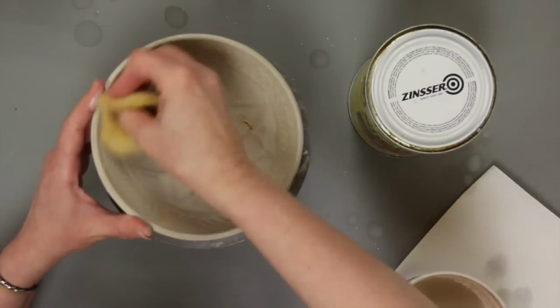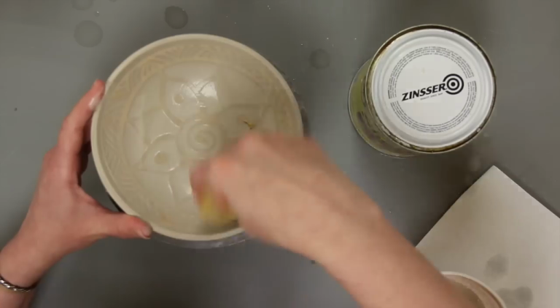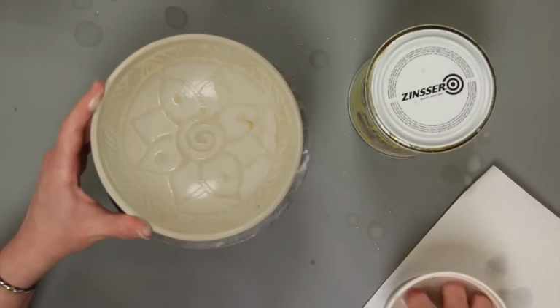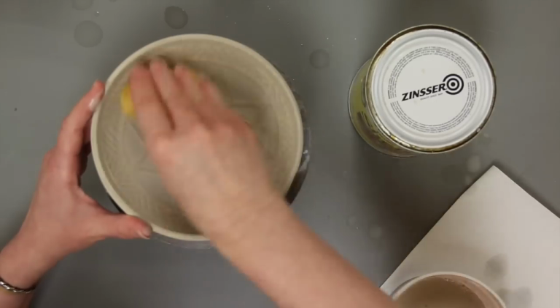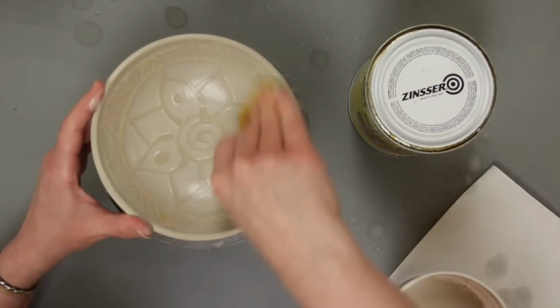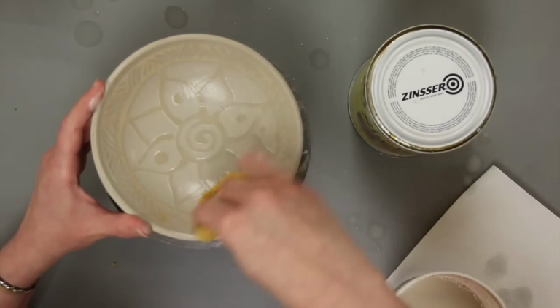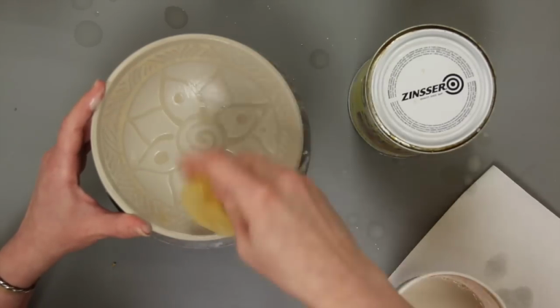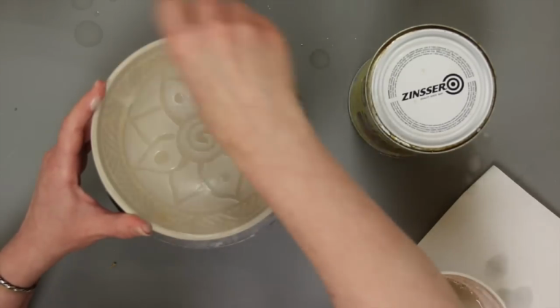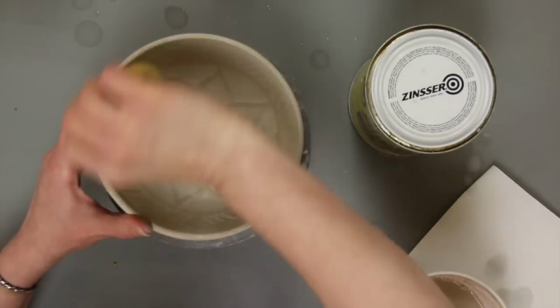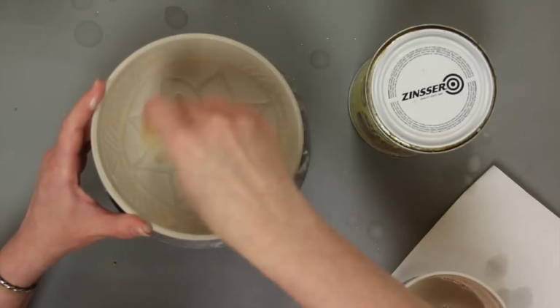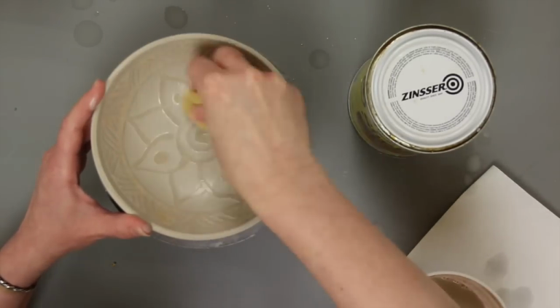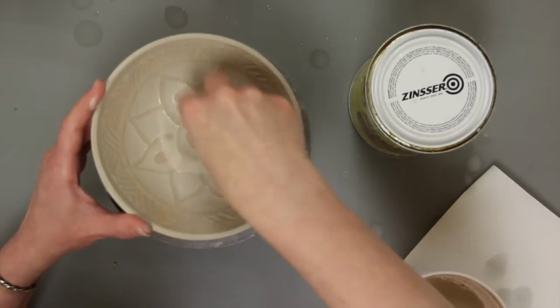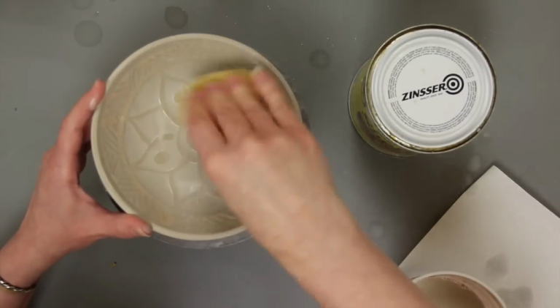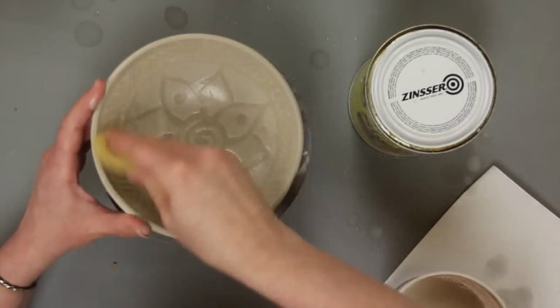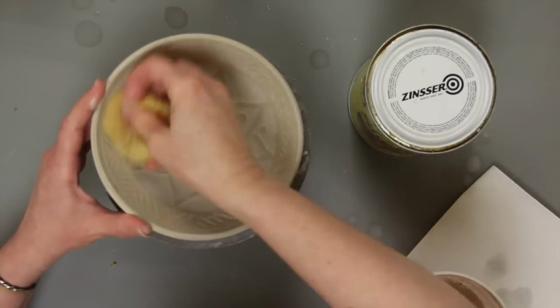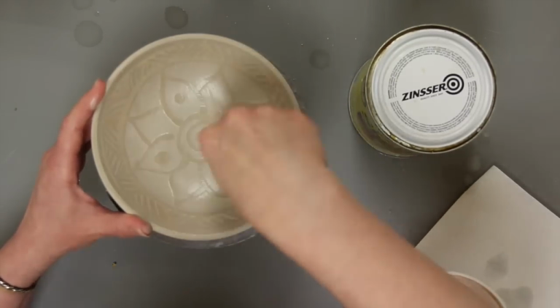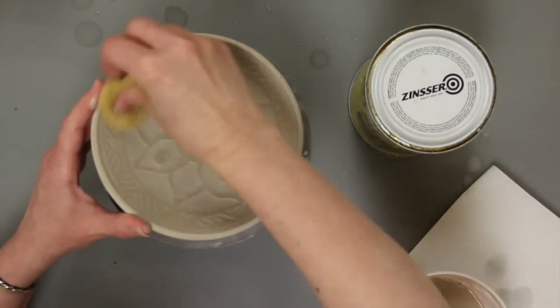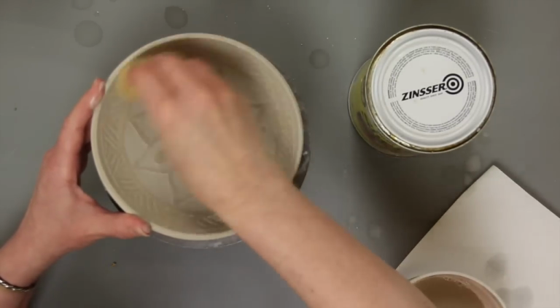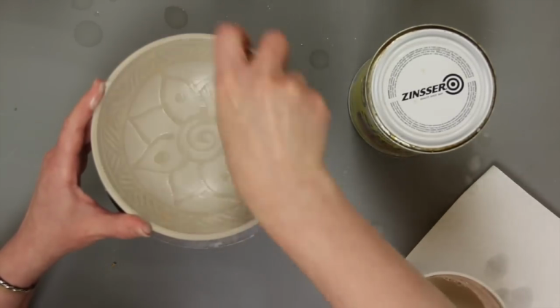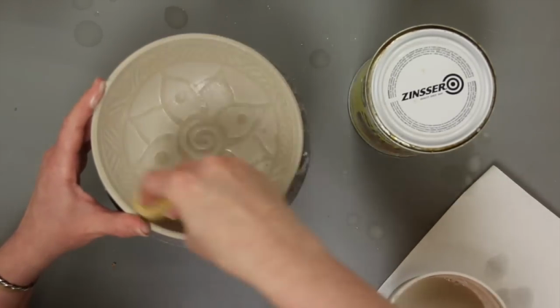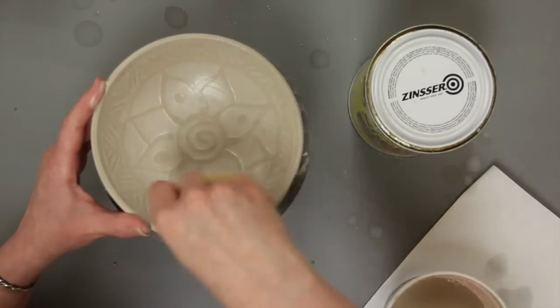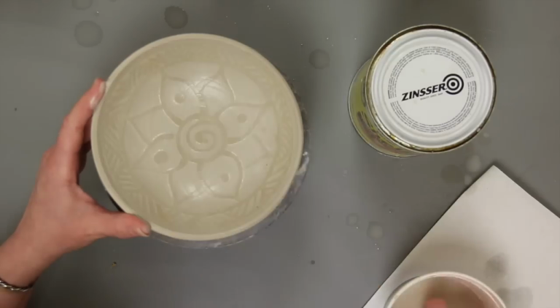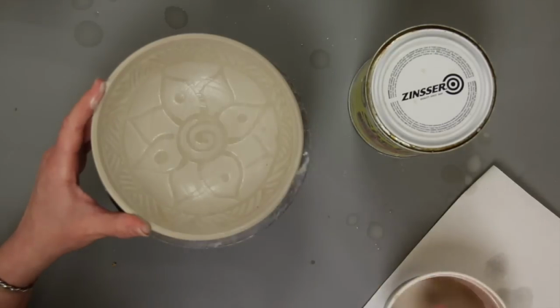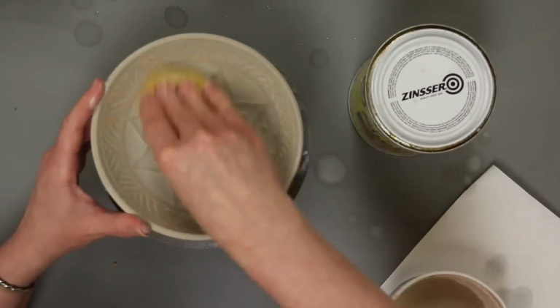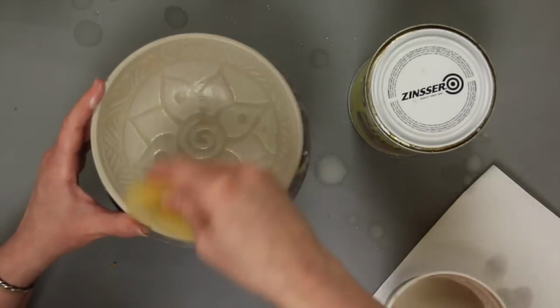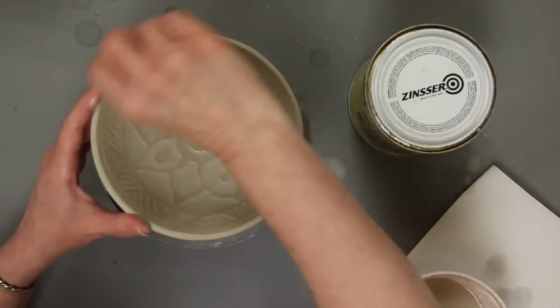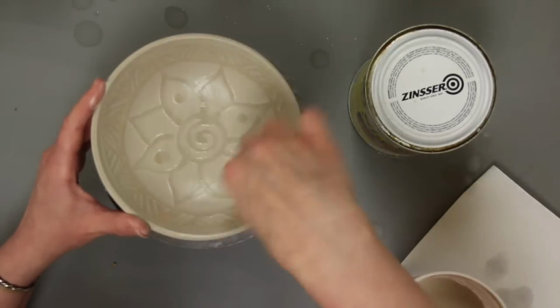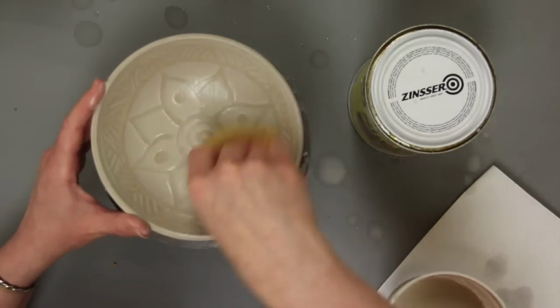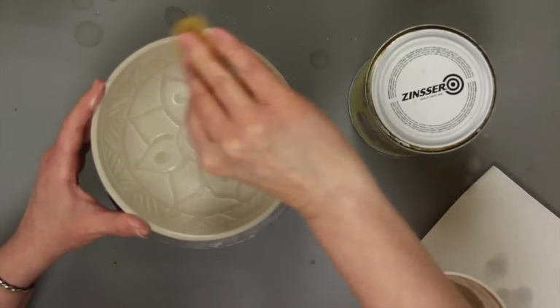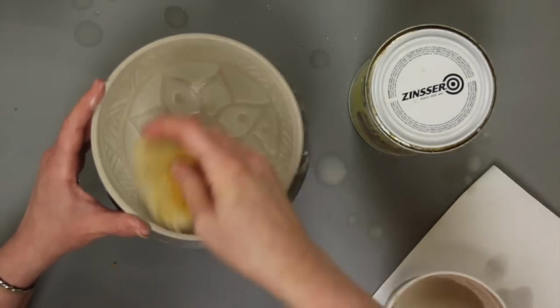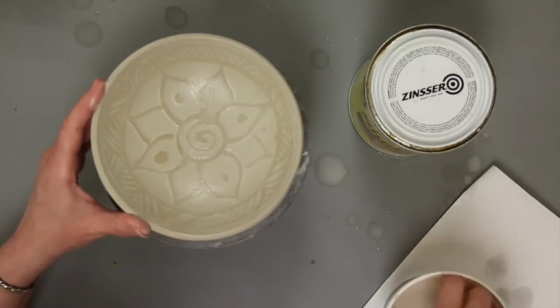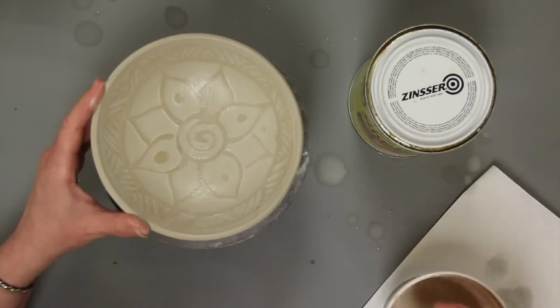Caution should be used when bisque firing. Some resist materials can give off hazardous fumes when heated, so make sure to bisque in a well-vented area and keep out of the kiln area while firing.